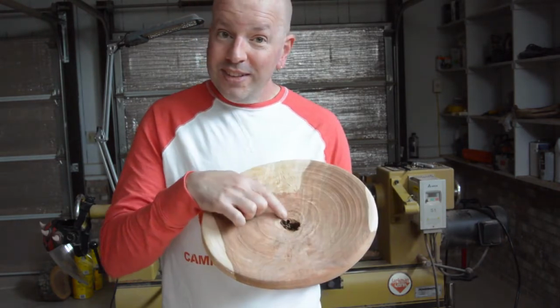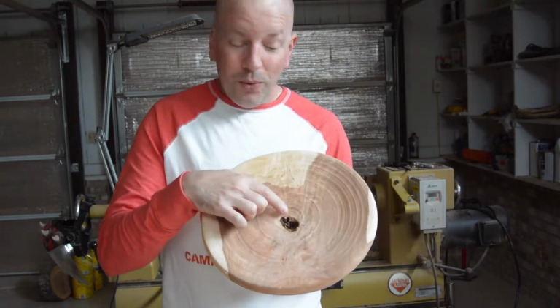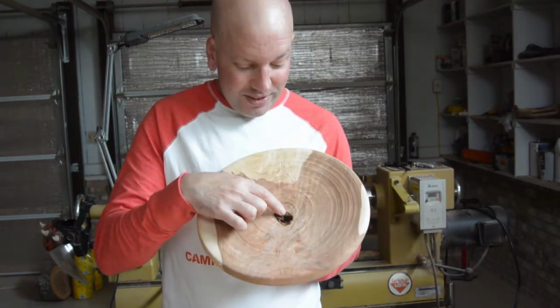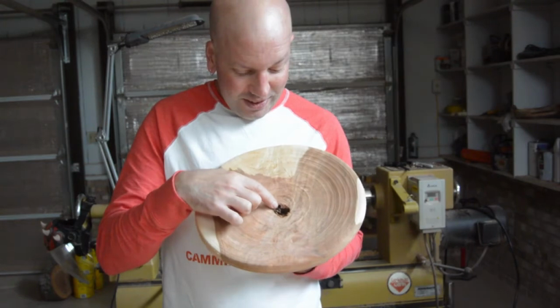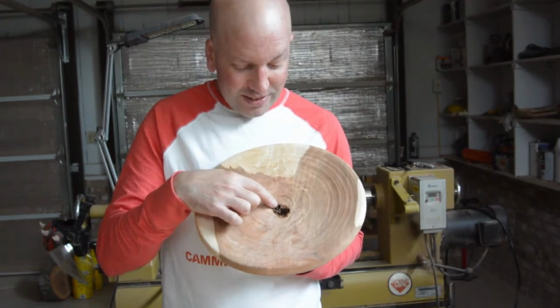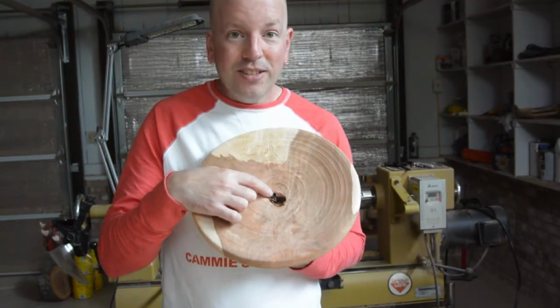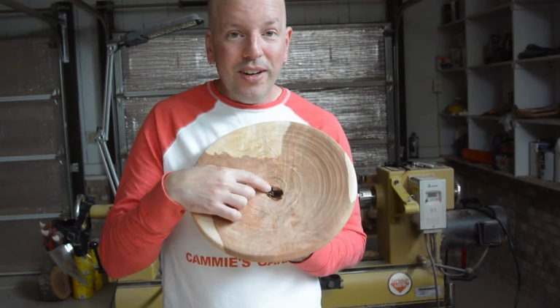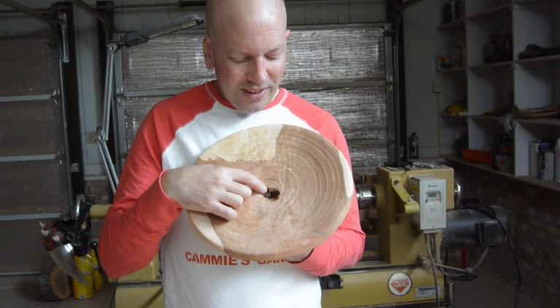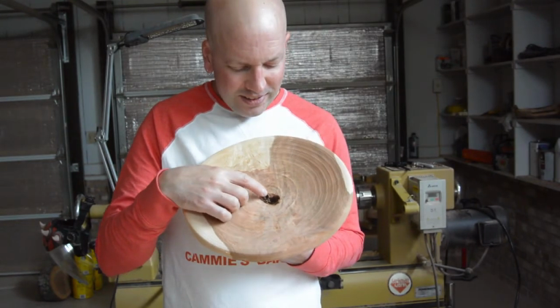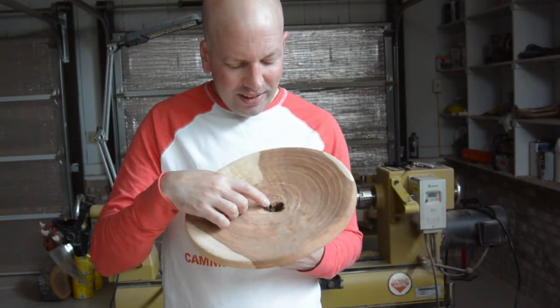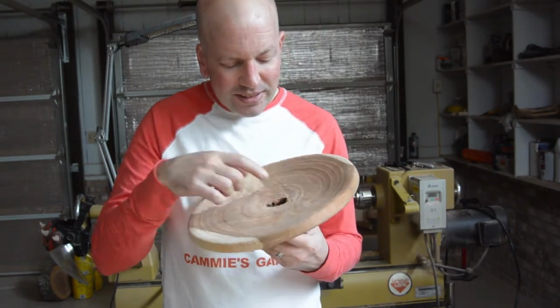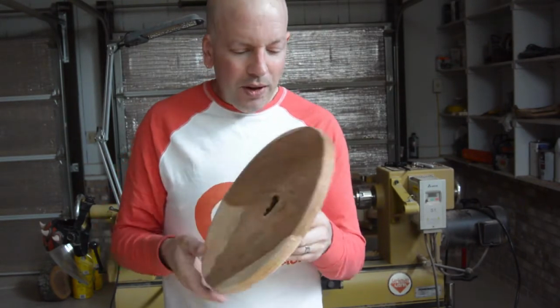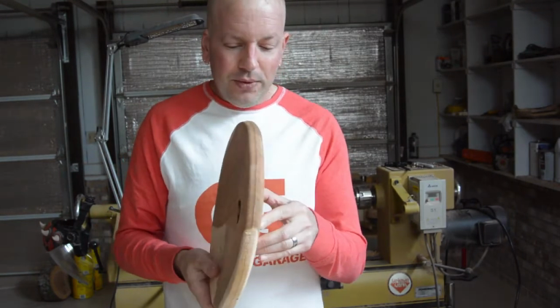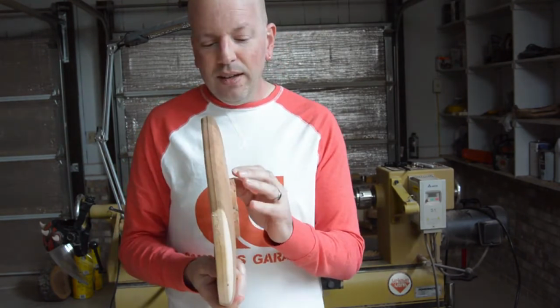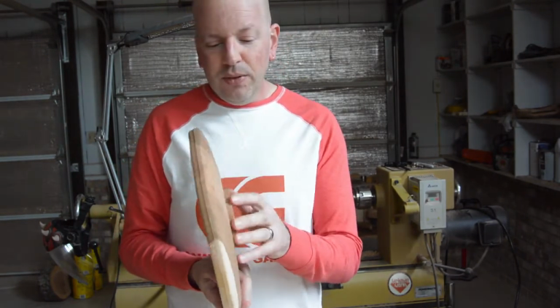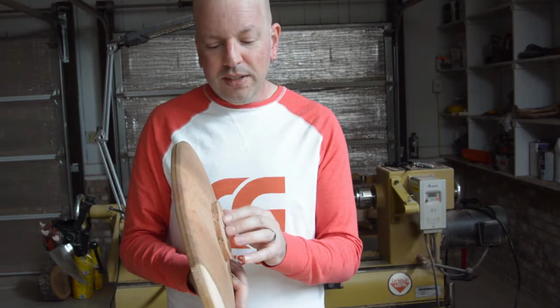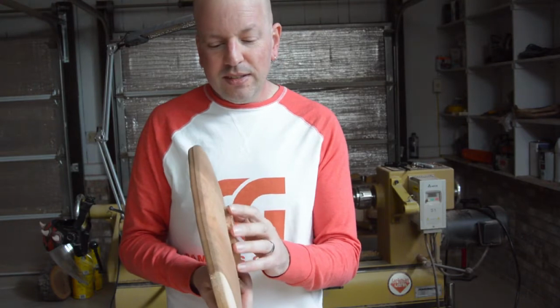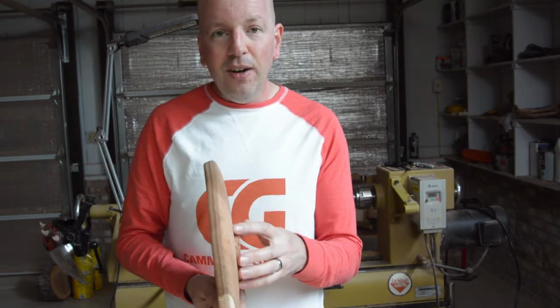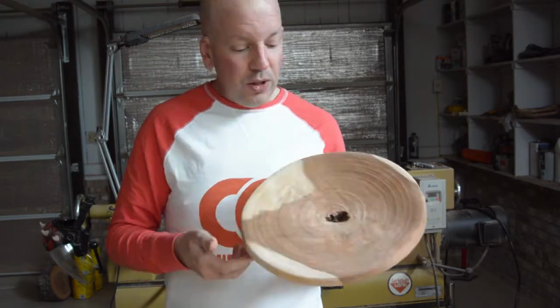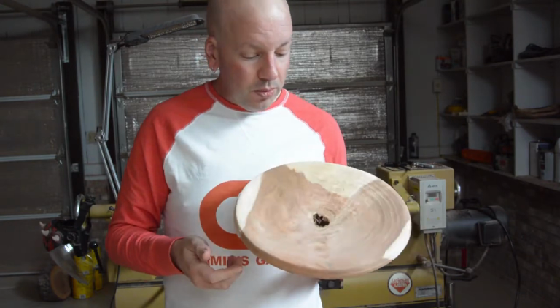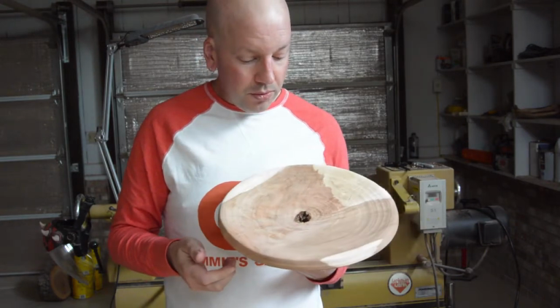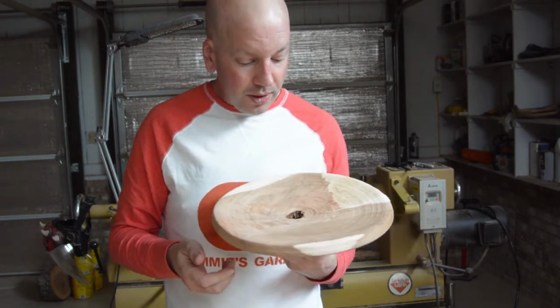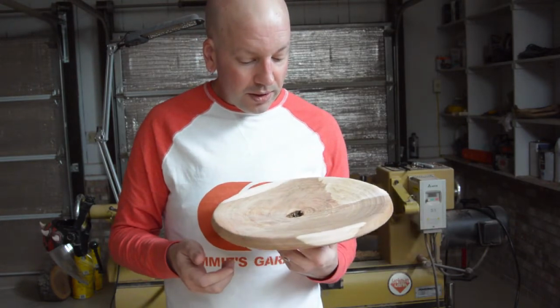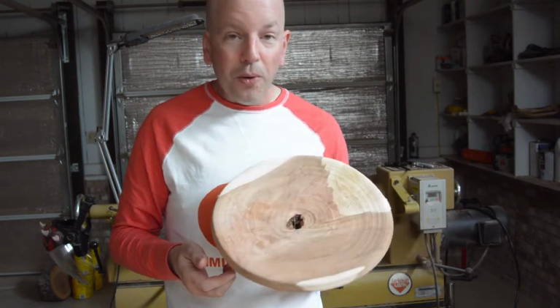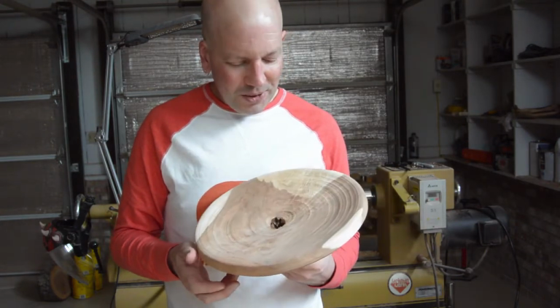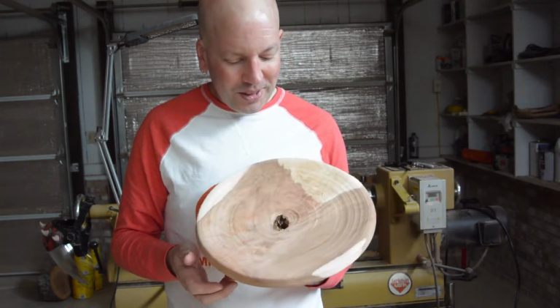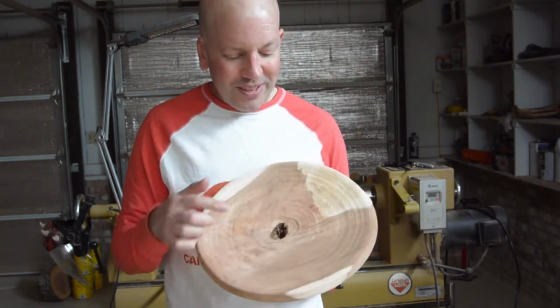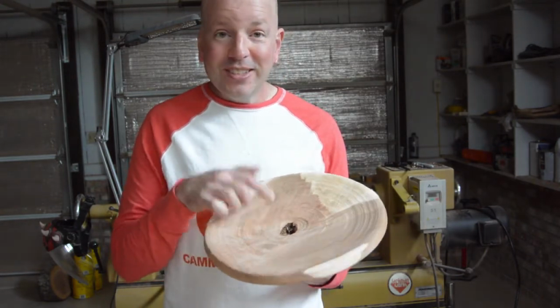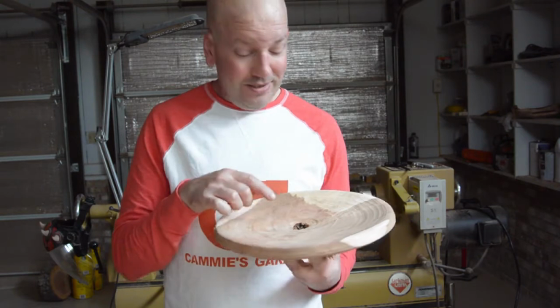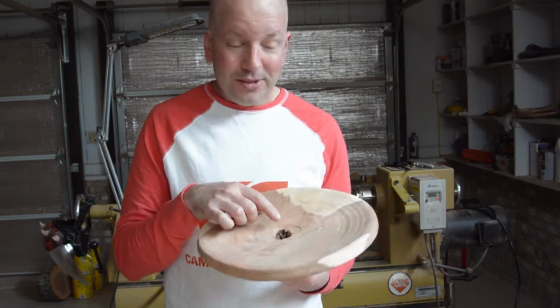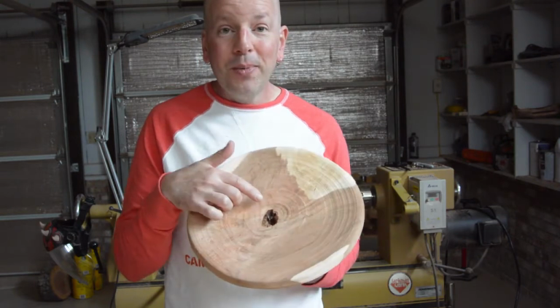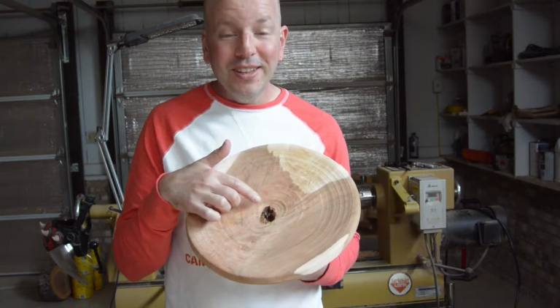Fortunately, there was this large void inside. It is deep enough that if I were to take this tenon off, it will probably show through and actually be a hole. What I am going to try to do is put epoxy in there.